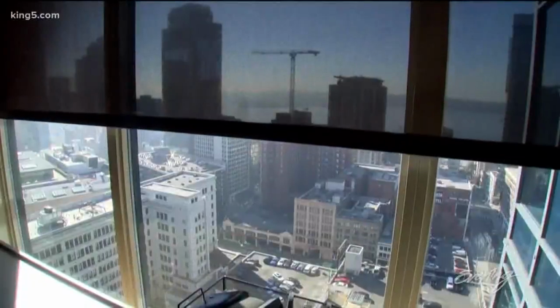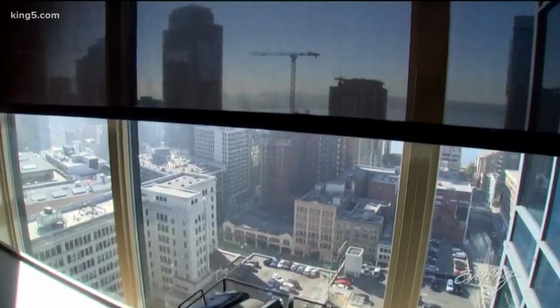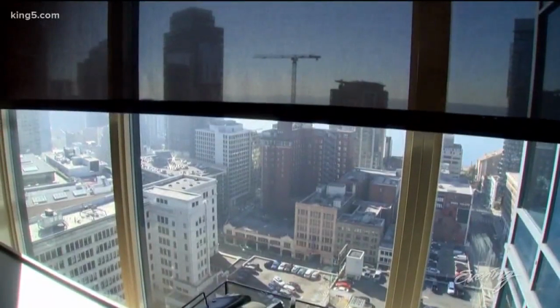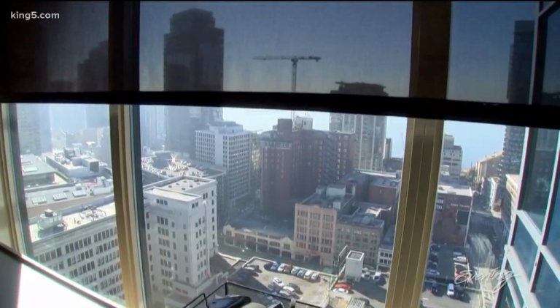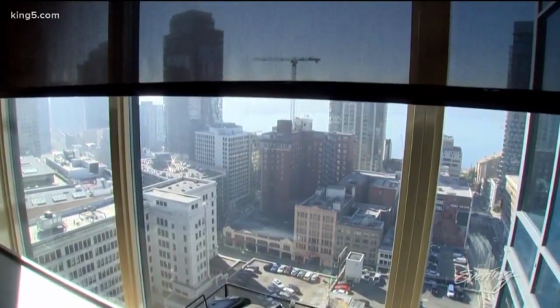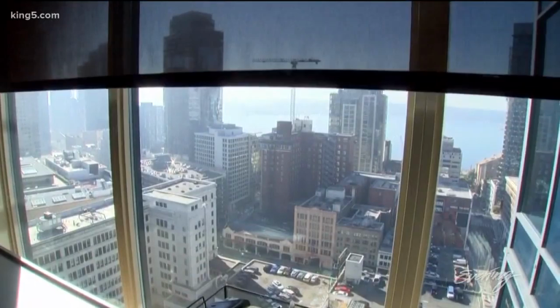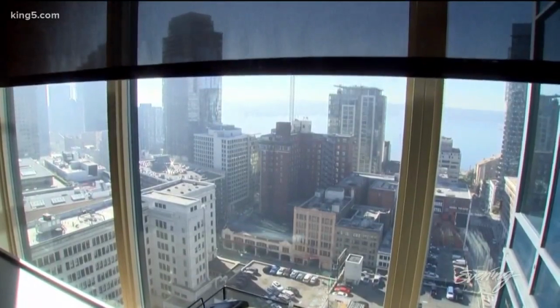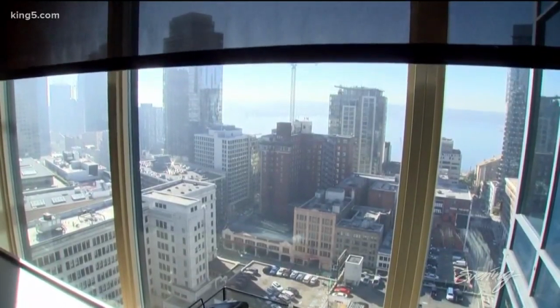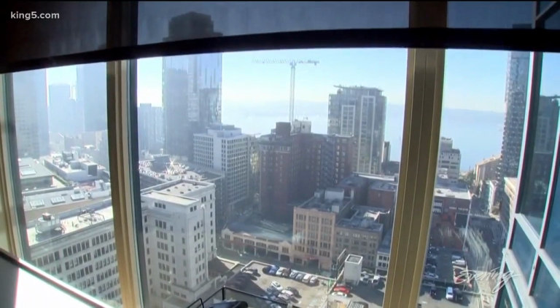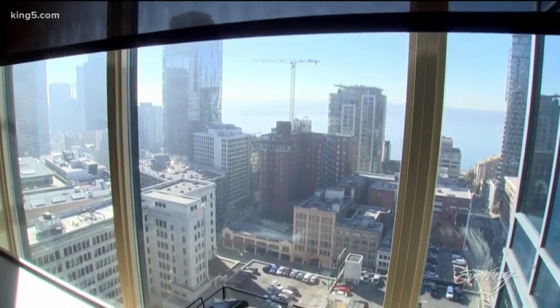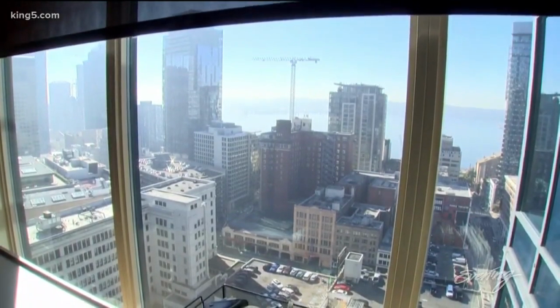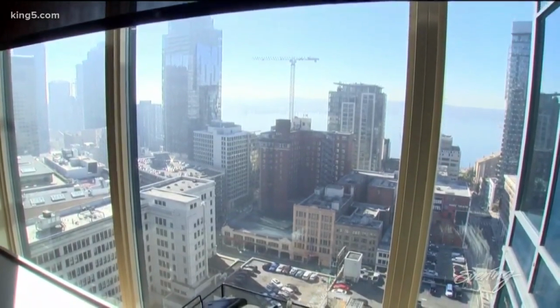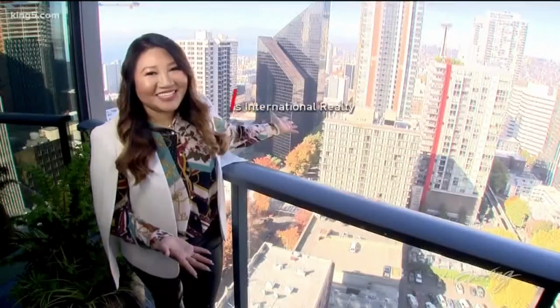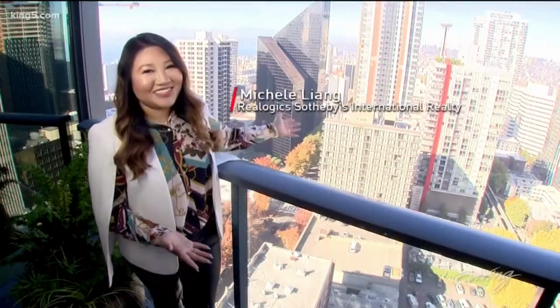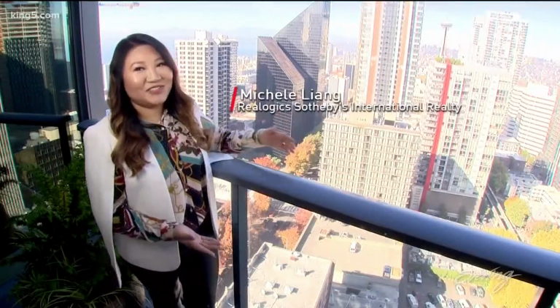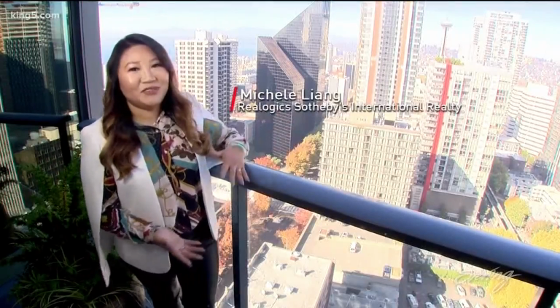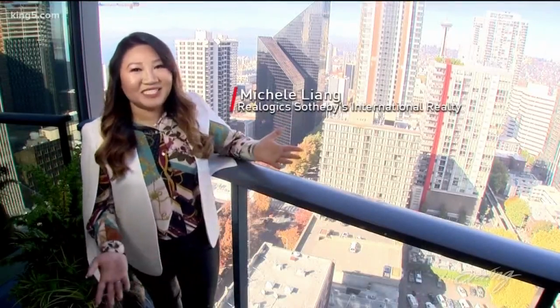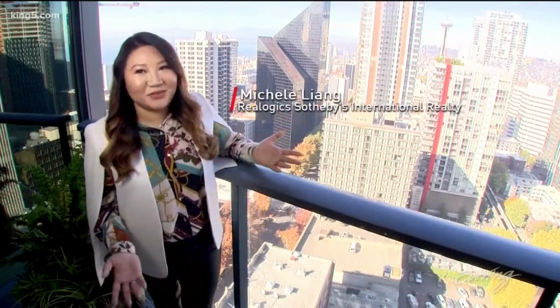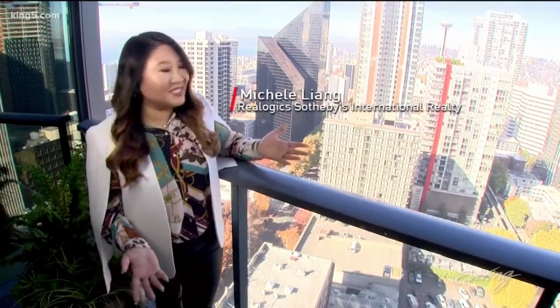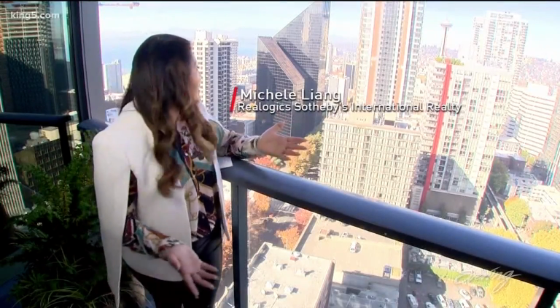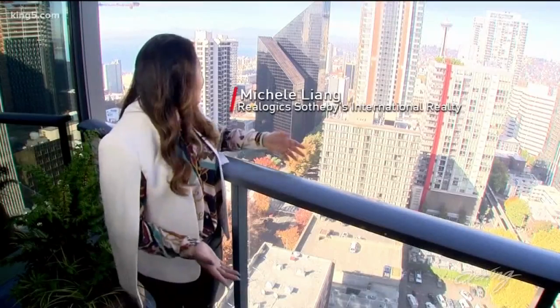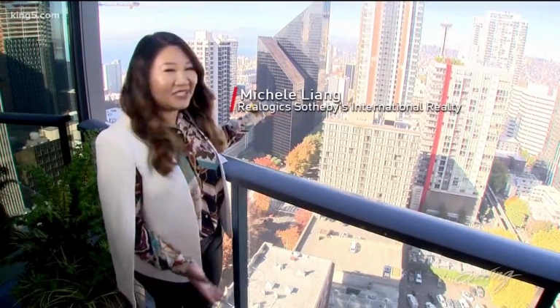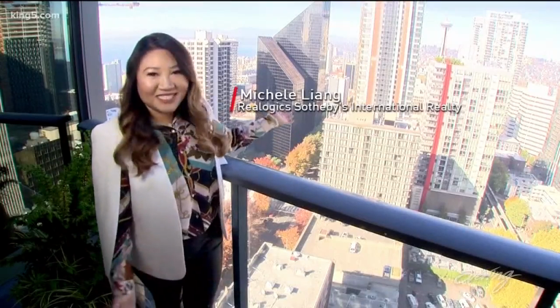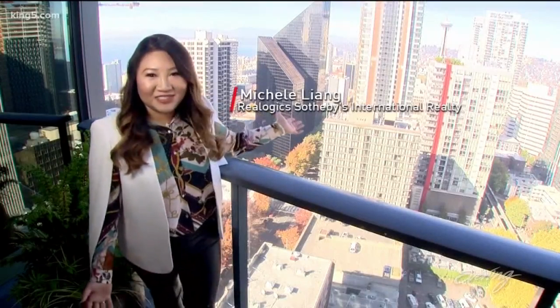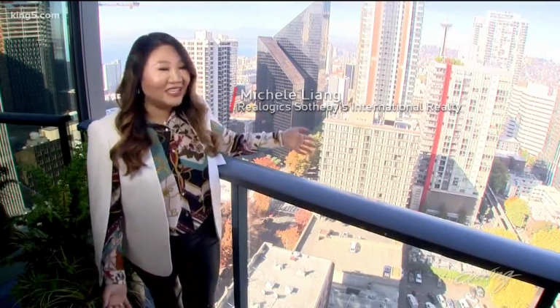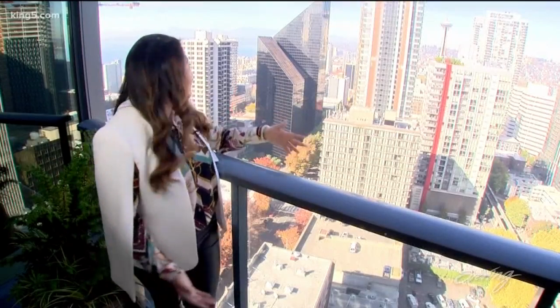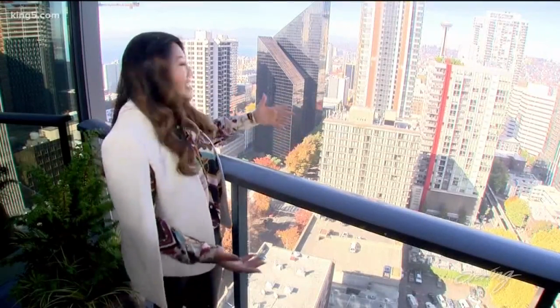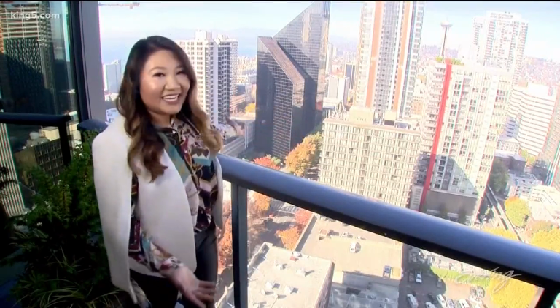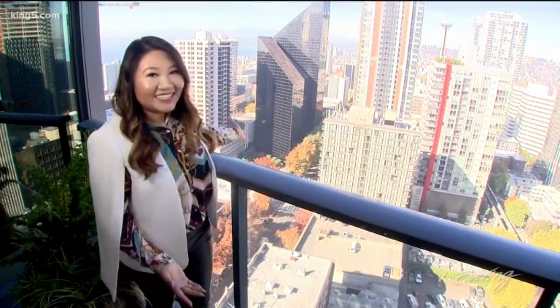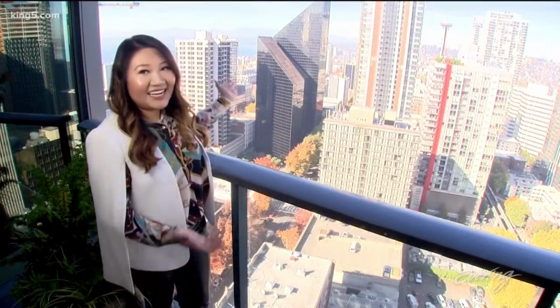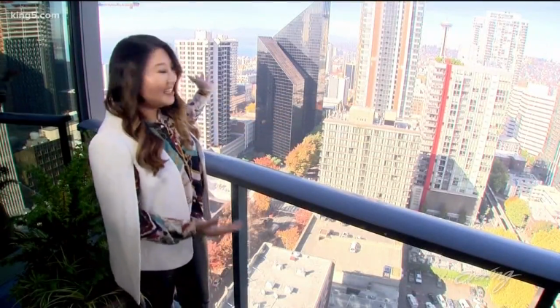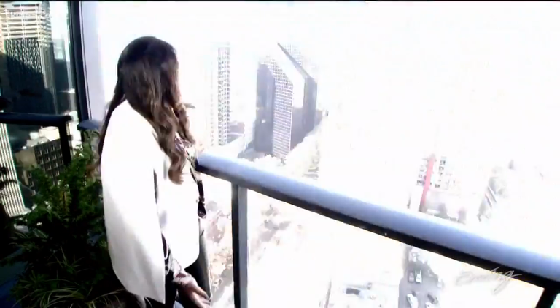The view does come with this place. You have this money shot right here — the best view in all of Seattle with the Space Needle, the city, and Elliott Bay.